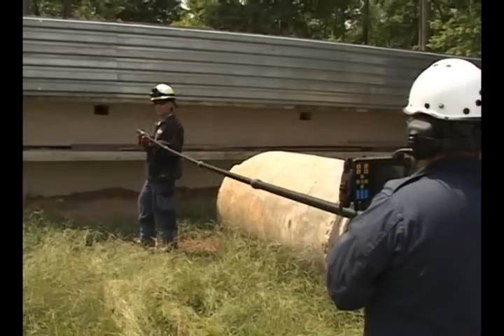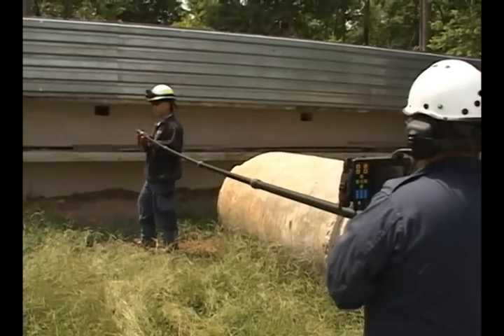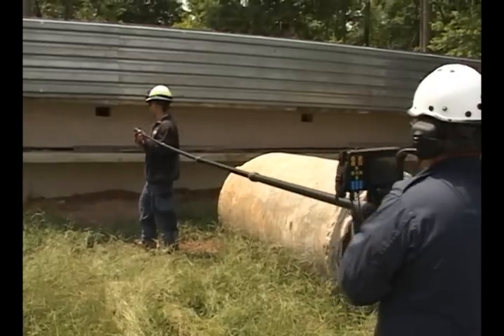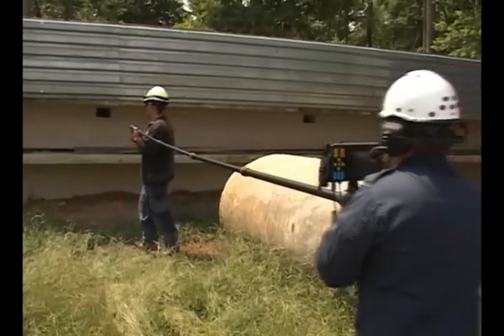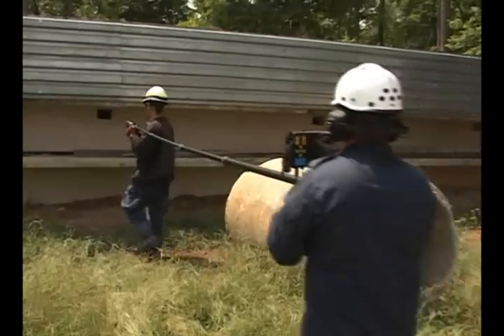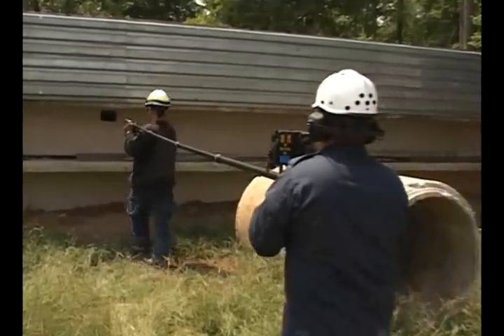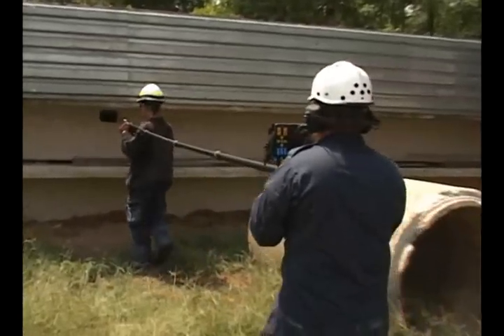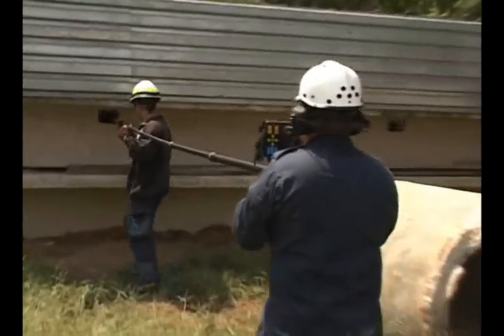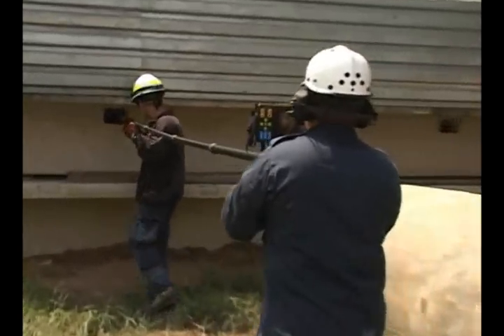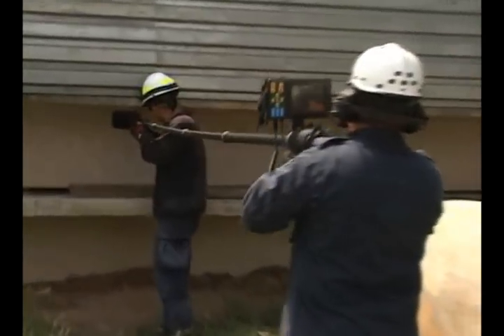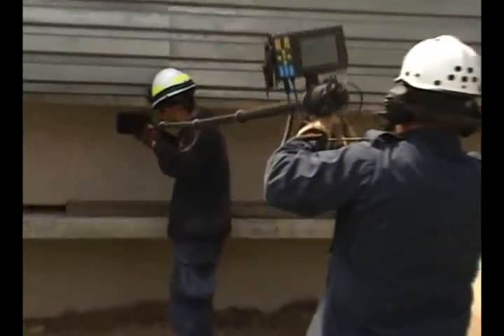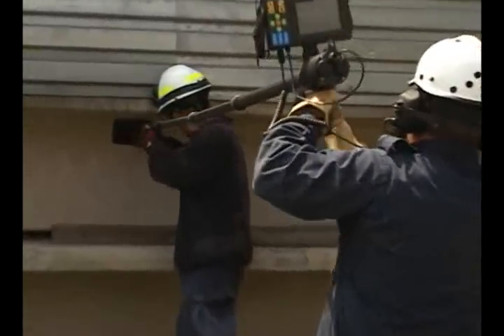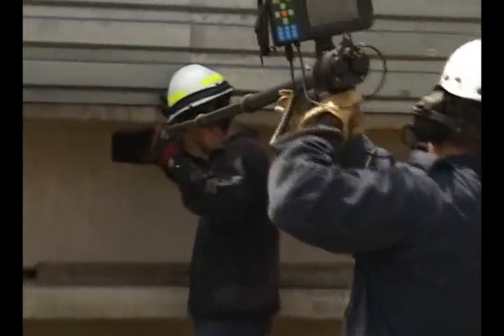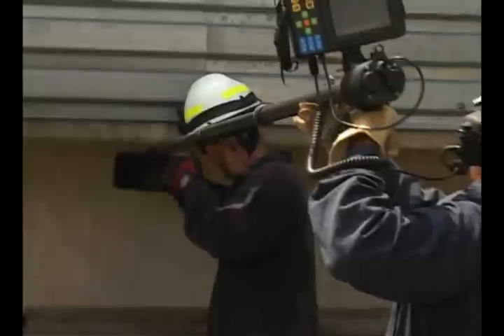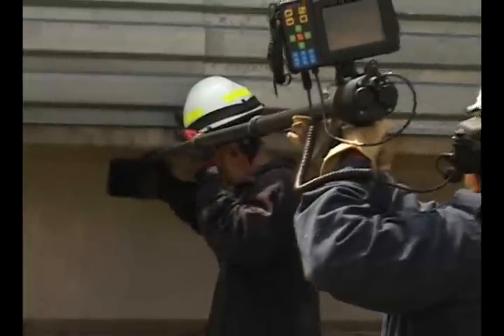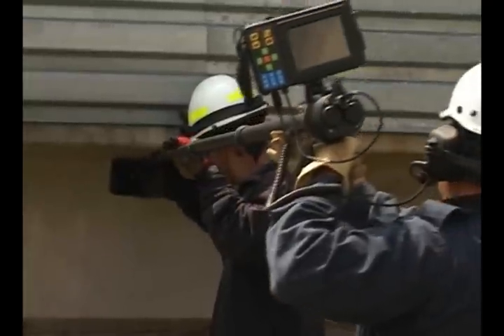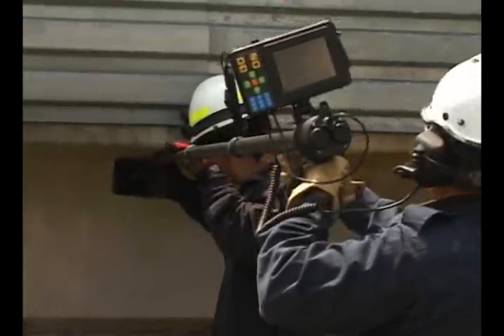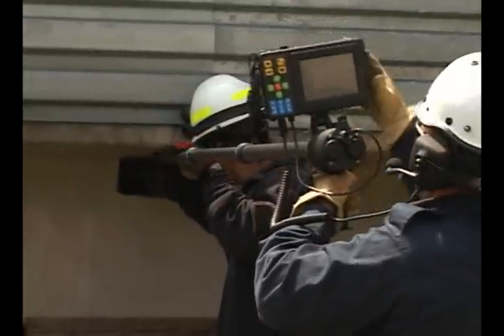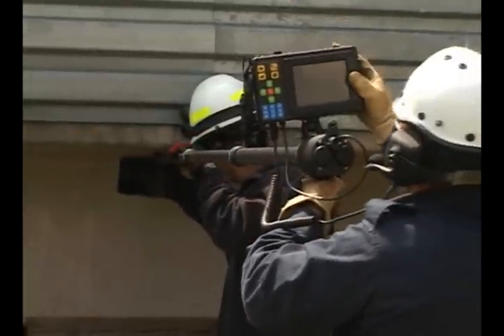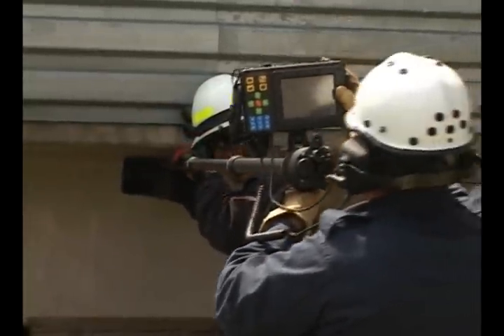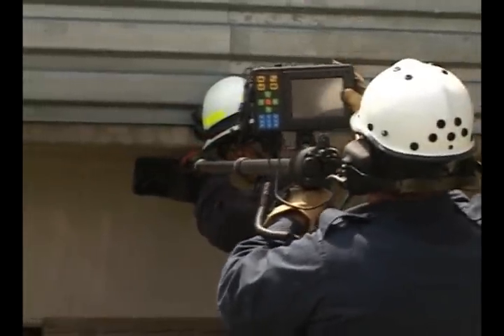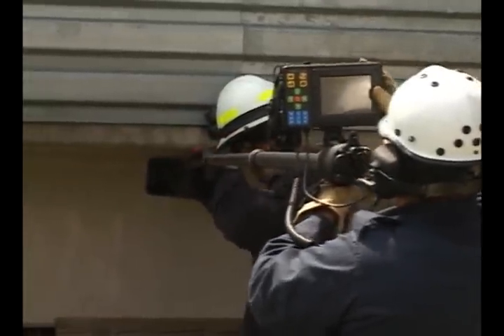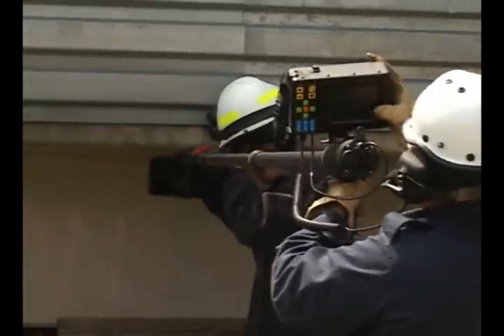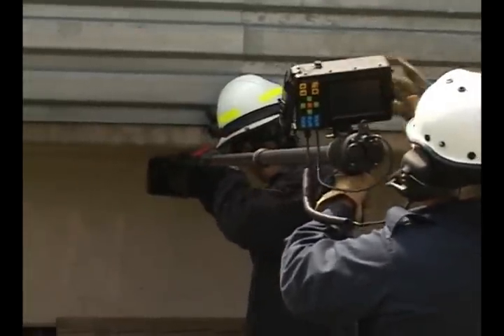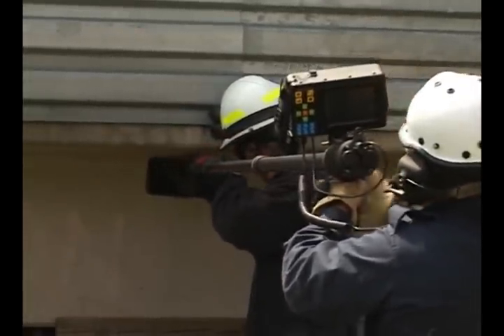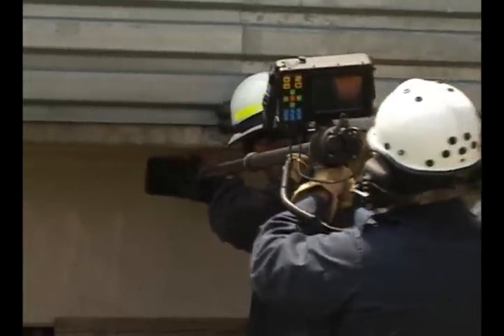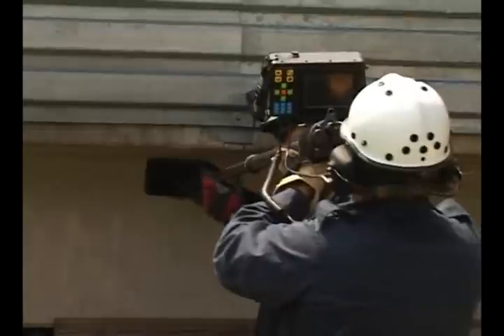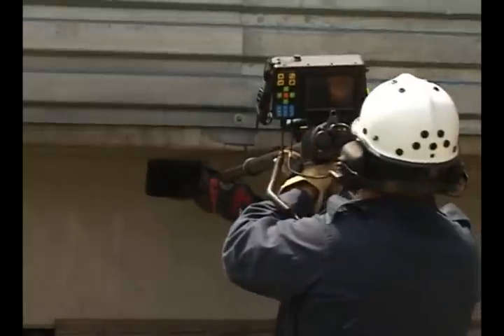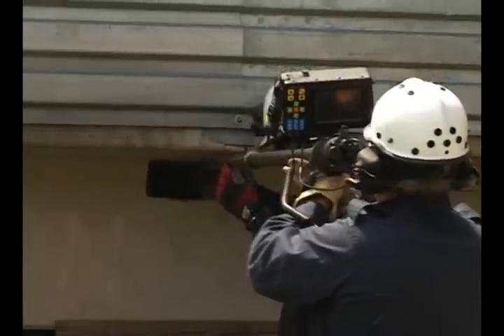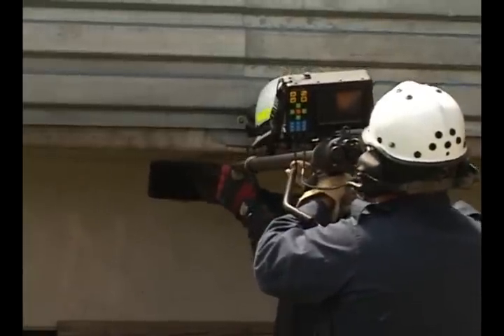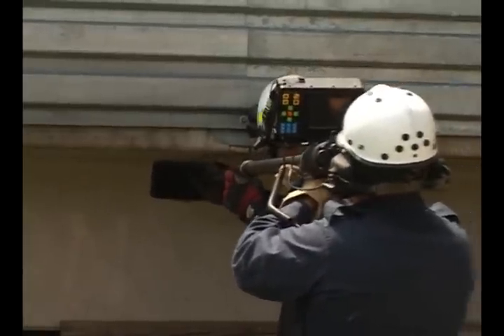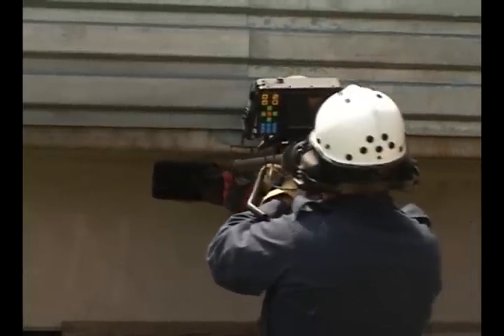With the addition of the long telescoping tube set, voids as deep as 164 inches may be searched. Utilizing the extension handle, the camera converts to a Super Probe 3000 and expands to 18 feet.